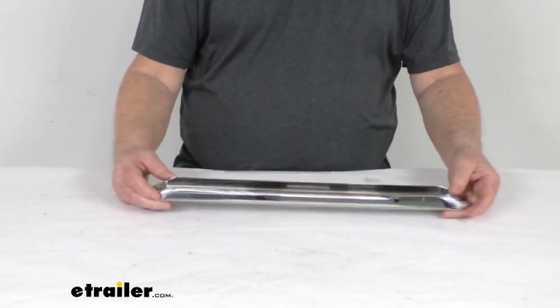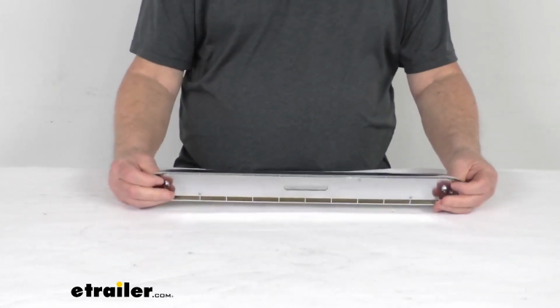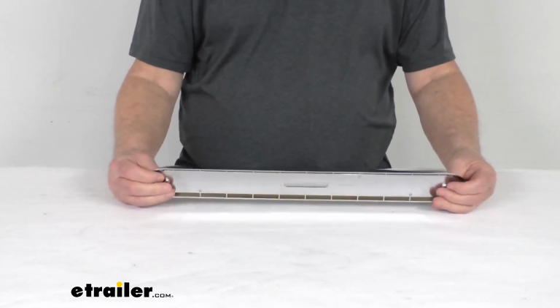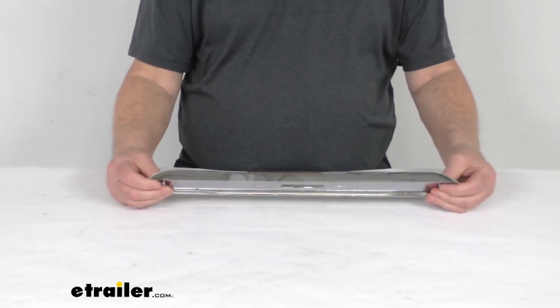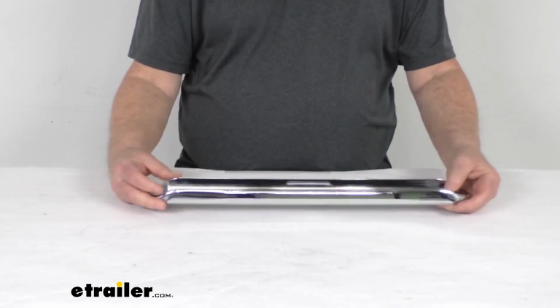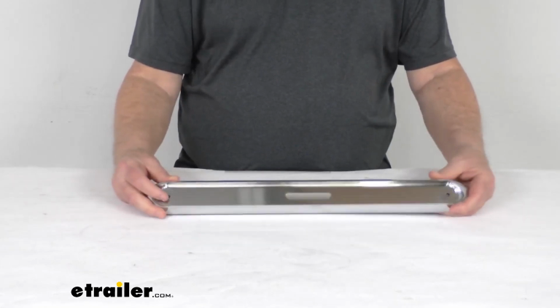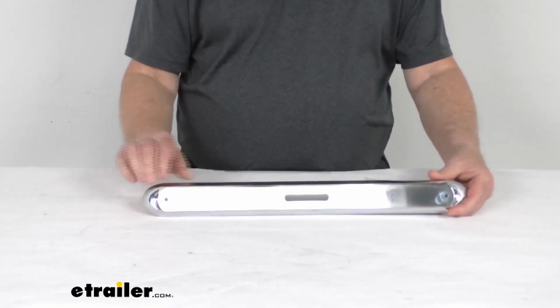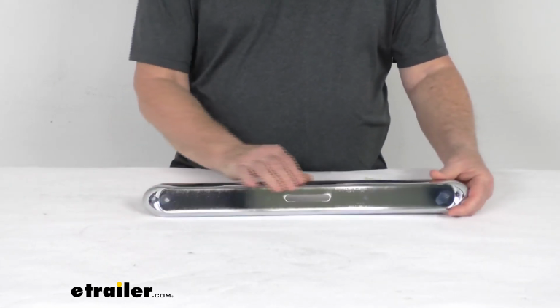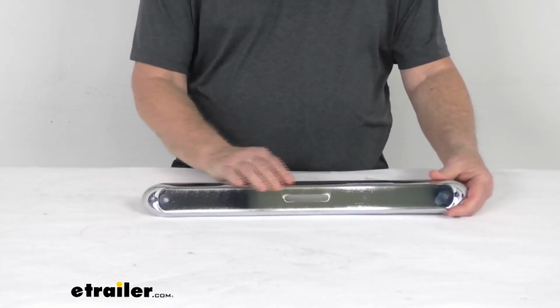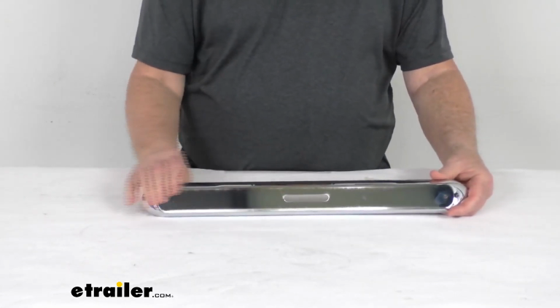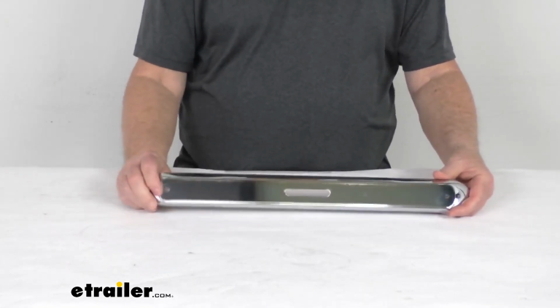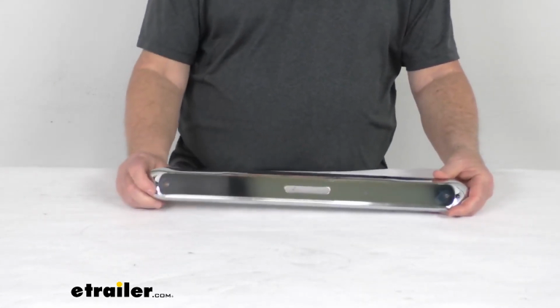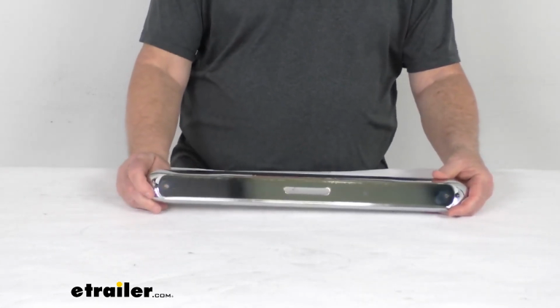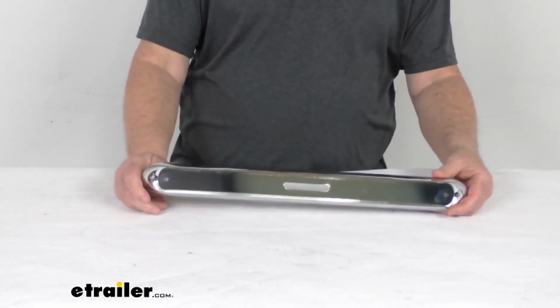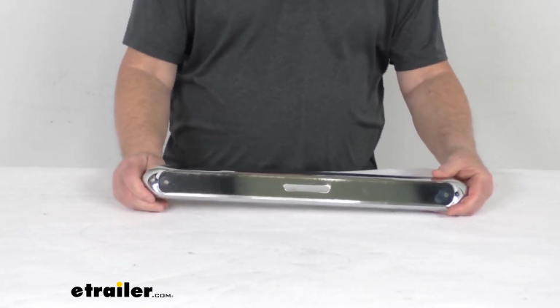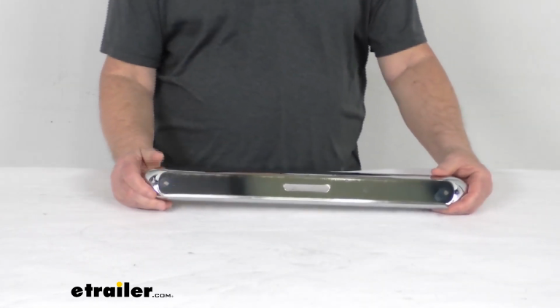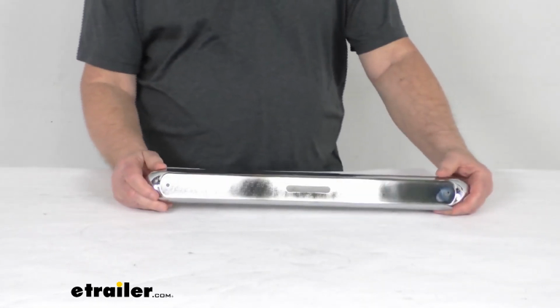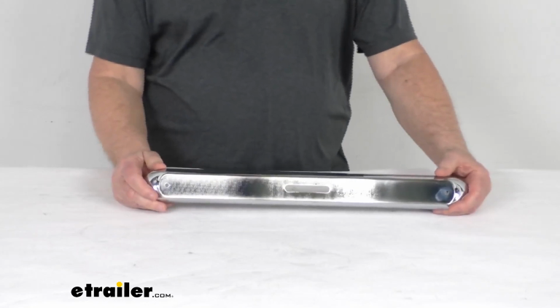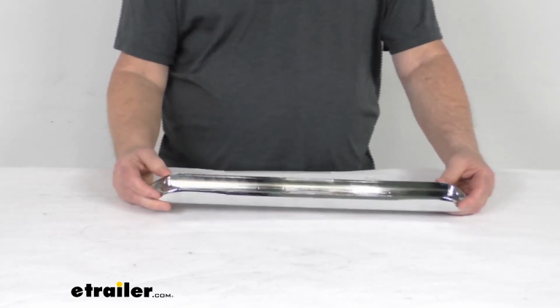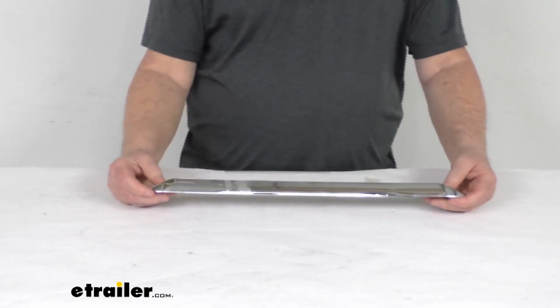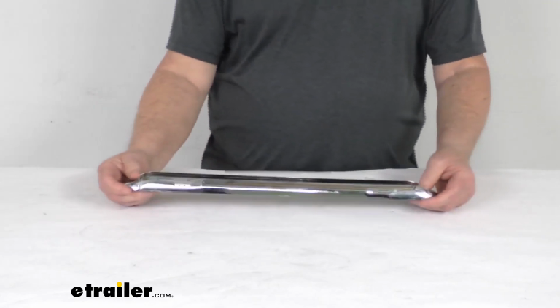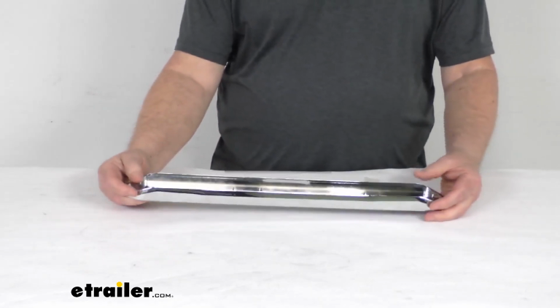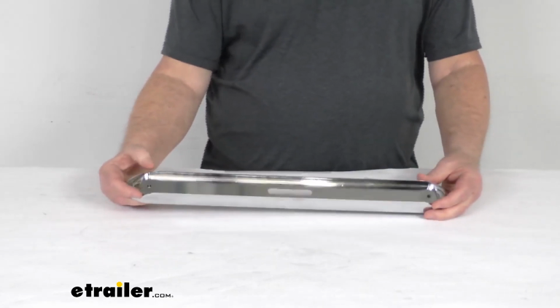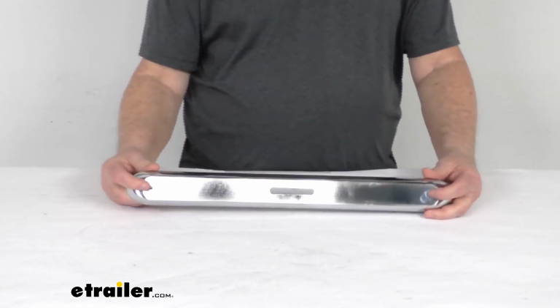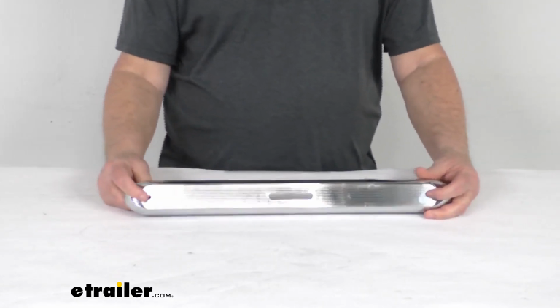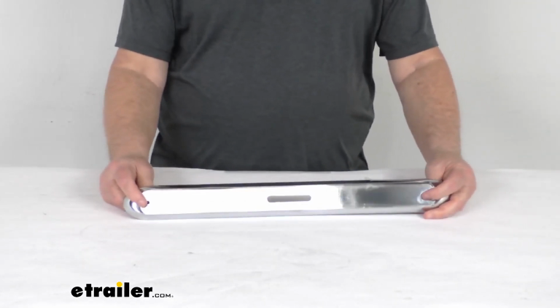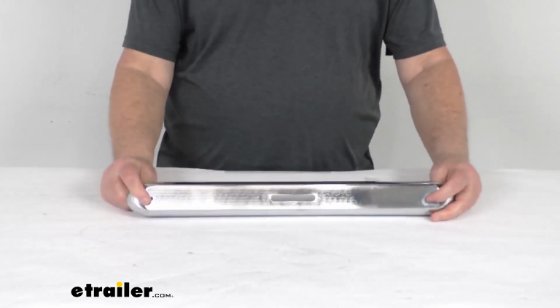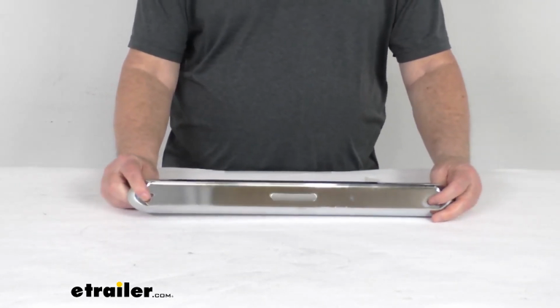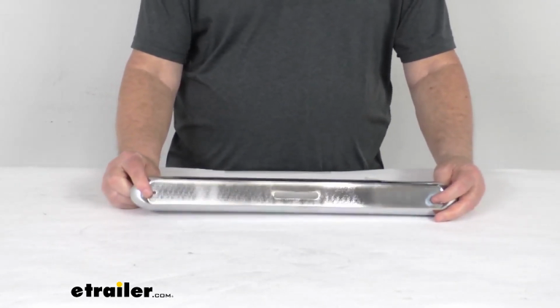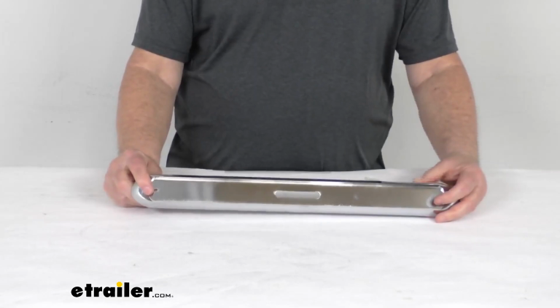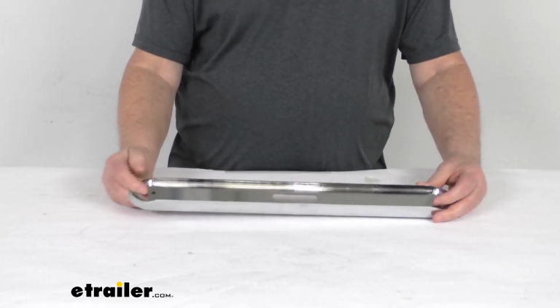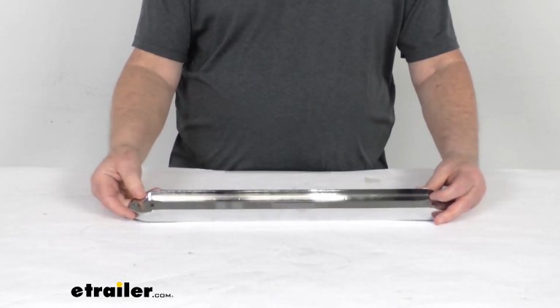It is a chrome plastic construction, and this chrome base will enhance the appearance of your Thin Line Series LED lights. On our product page for this part number, it does list the part numbers of the lights that will work in this base.